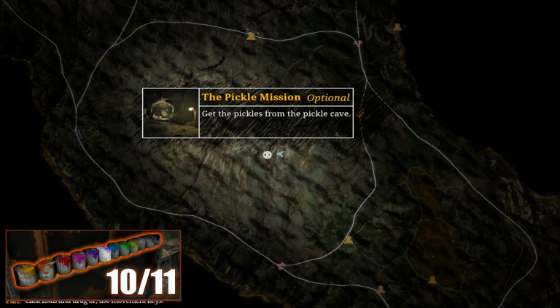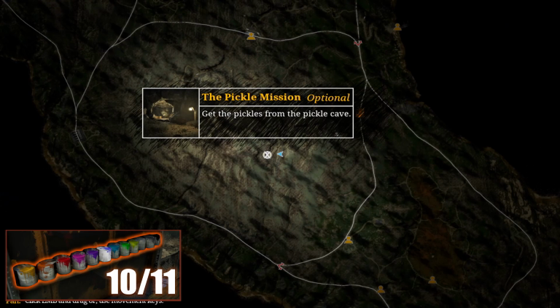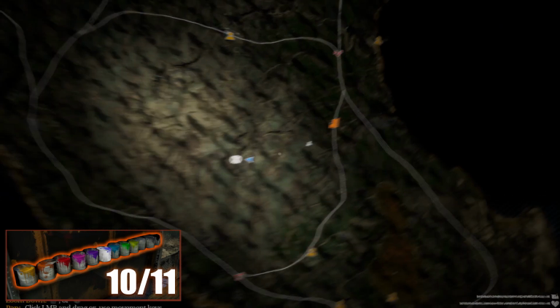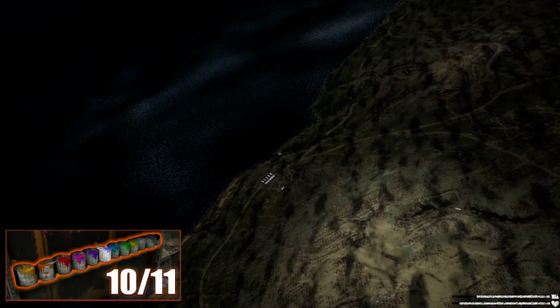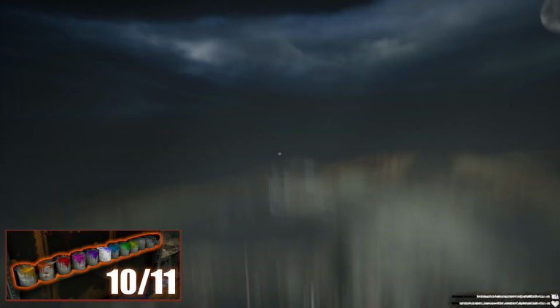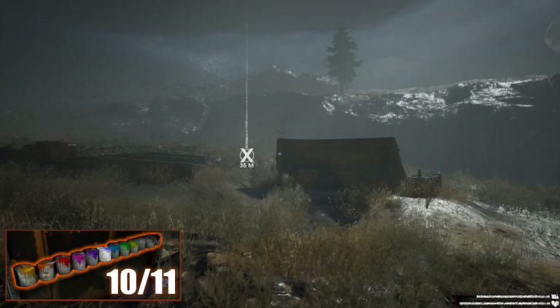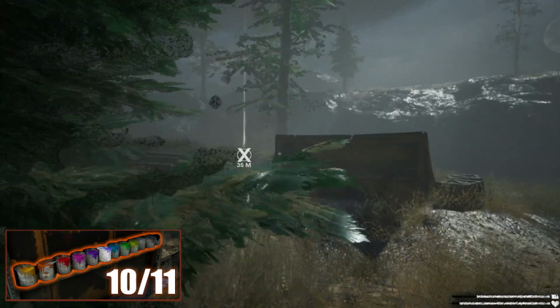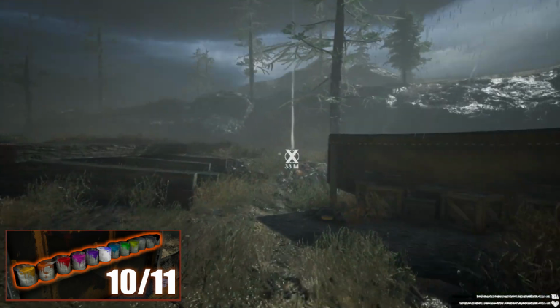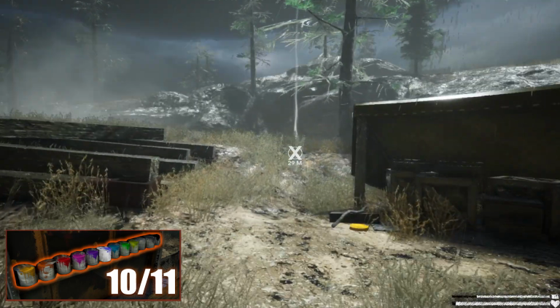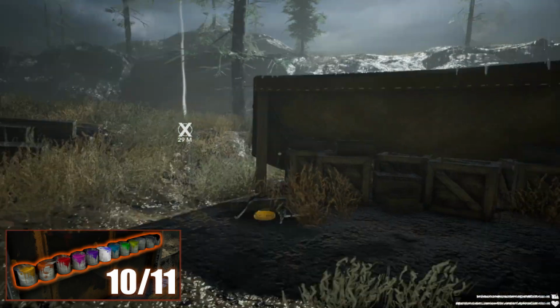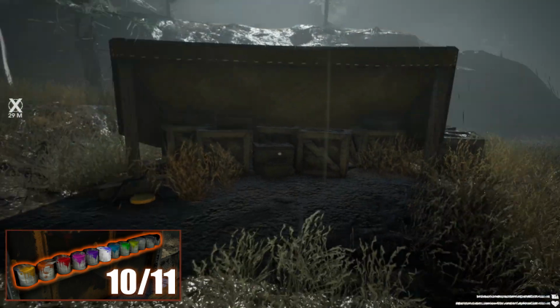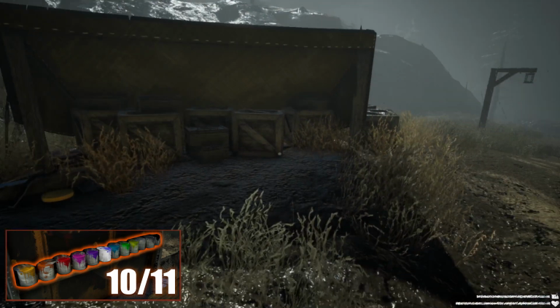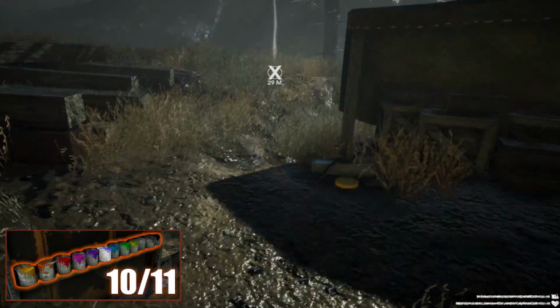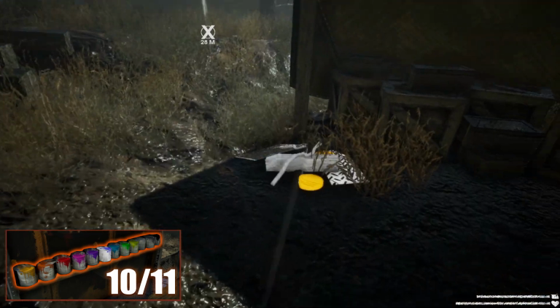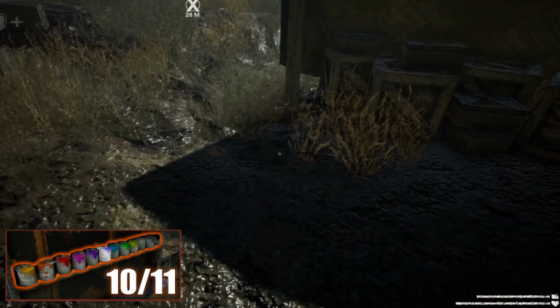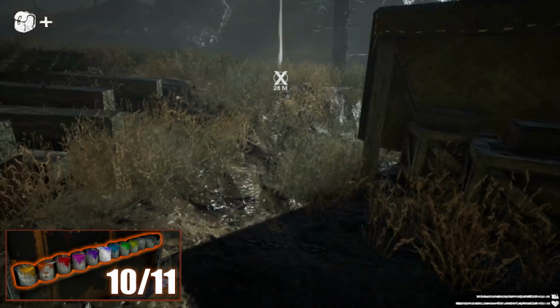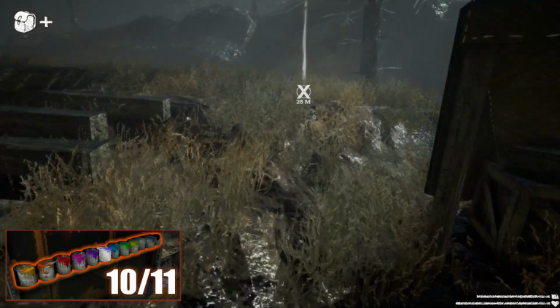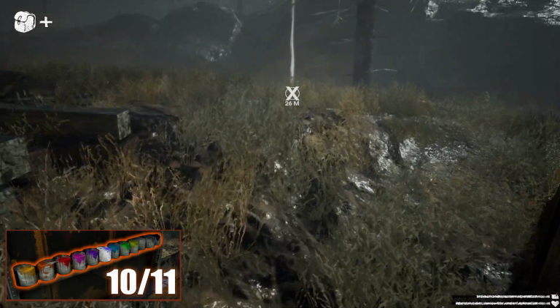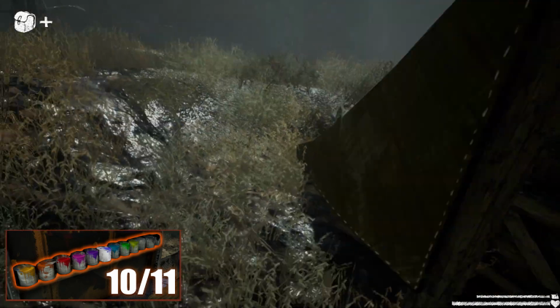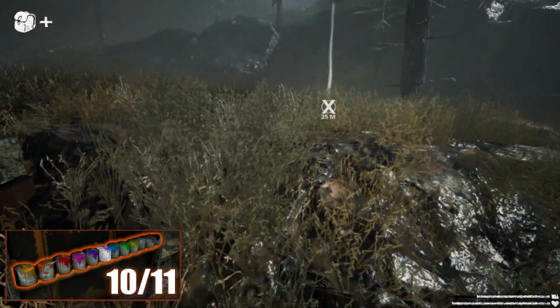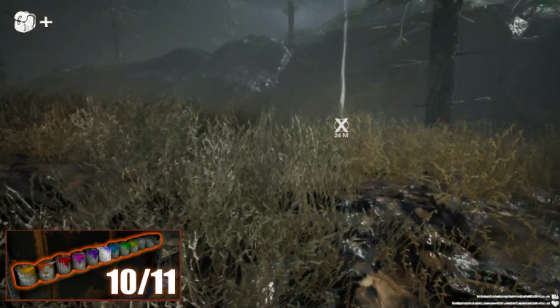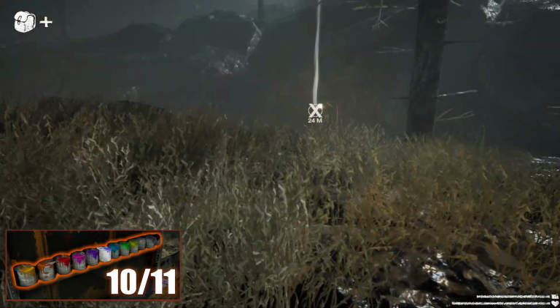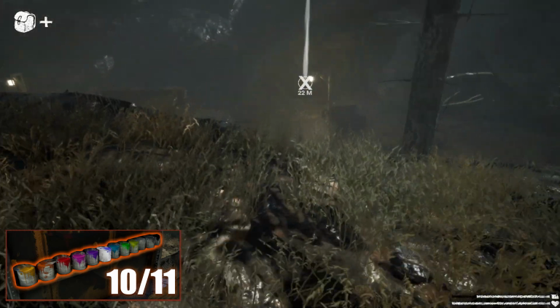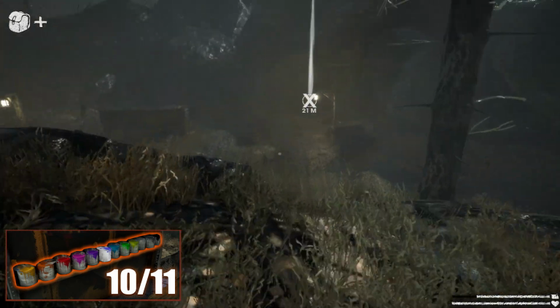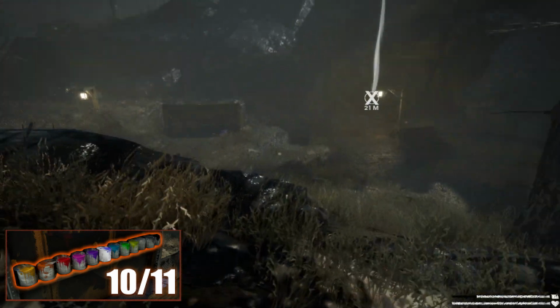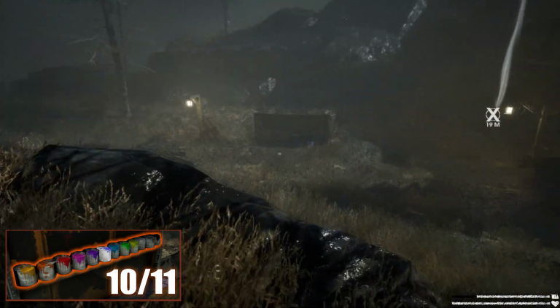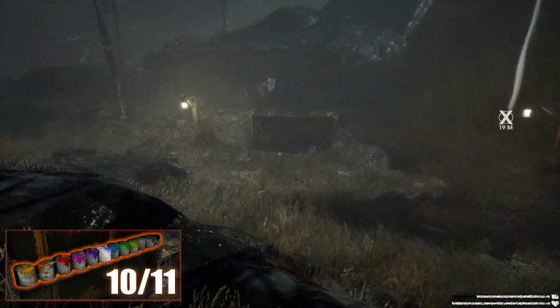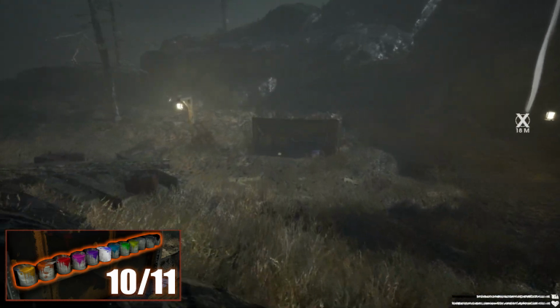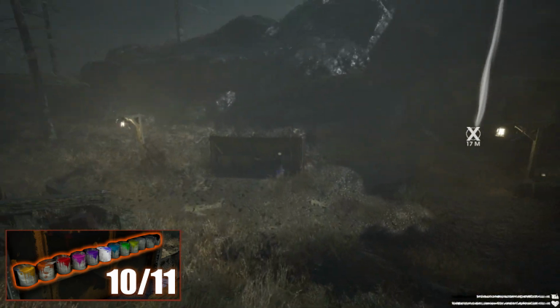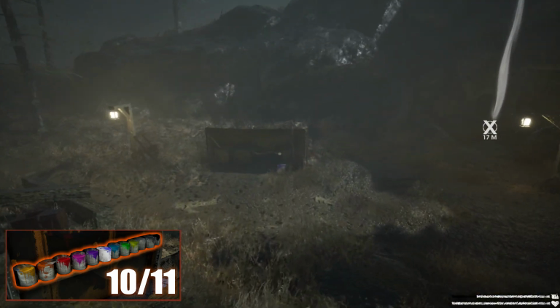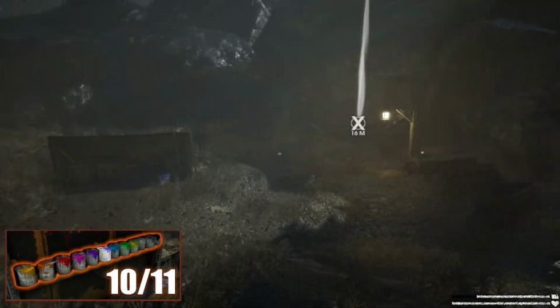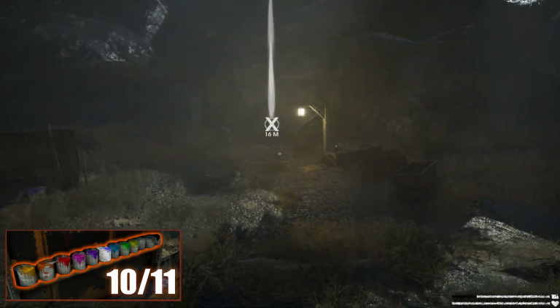The next one is in the middle of the map. There is a side quest to get a jar of pickles inside a cave. Next to that cave, the bucket is located inside a tent.